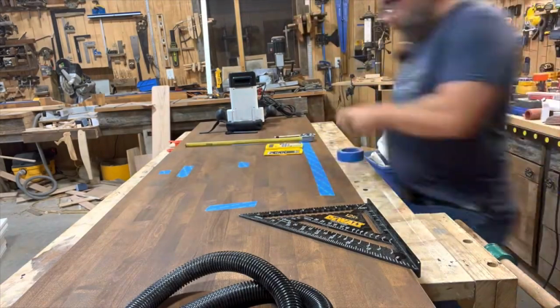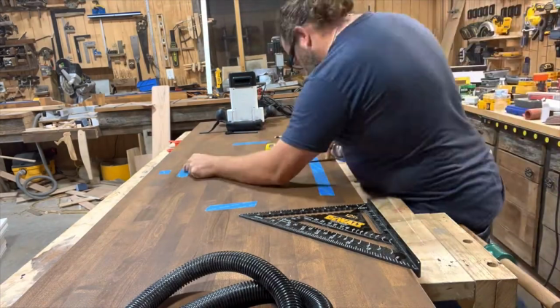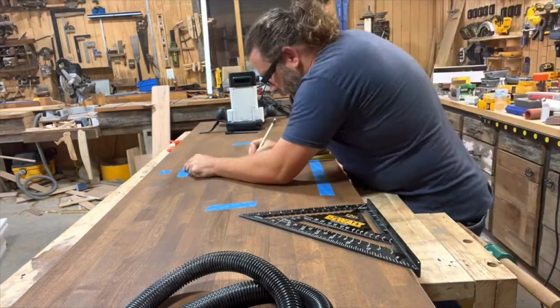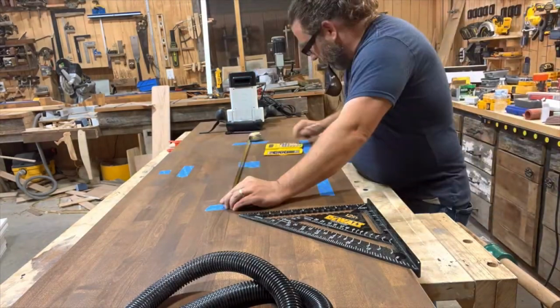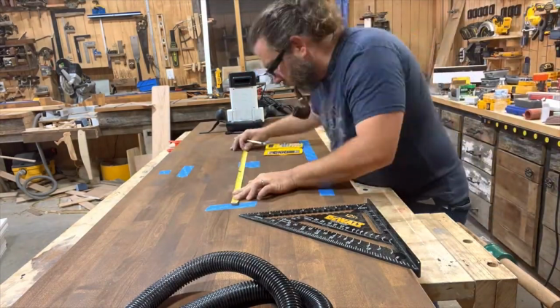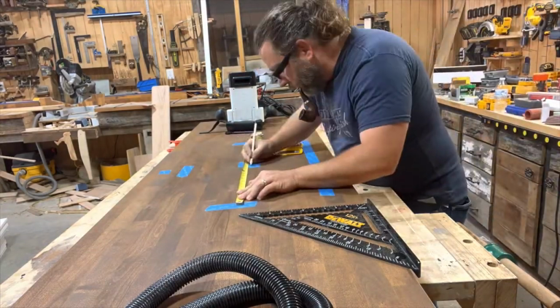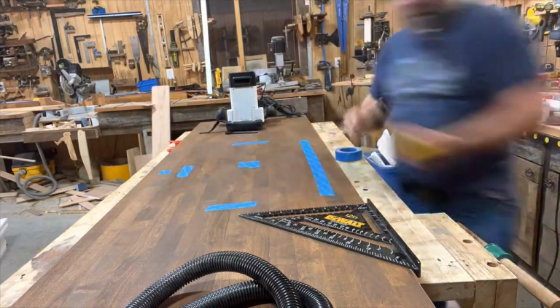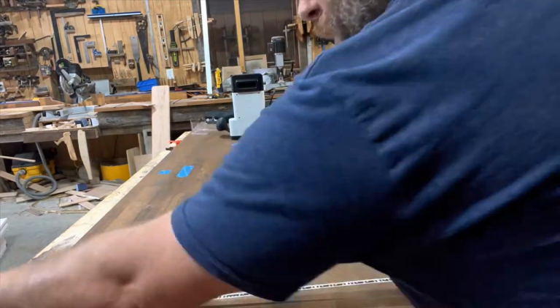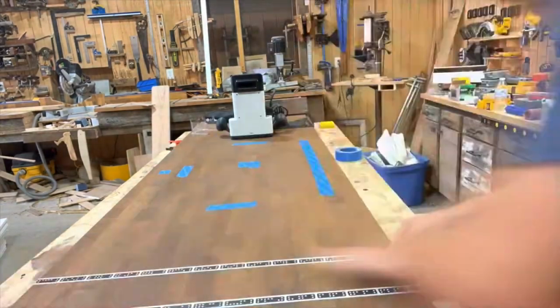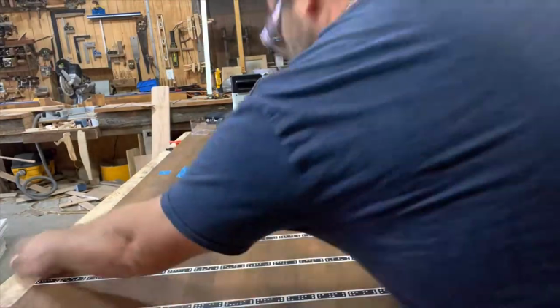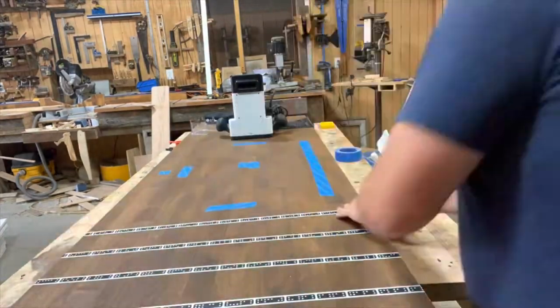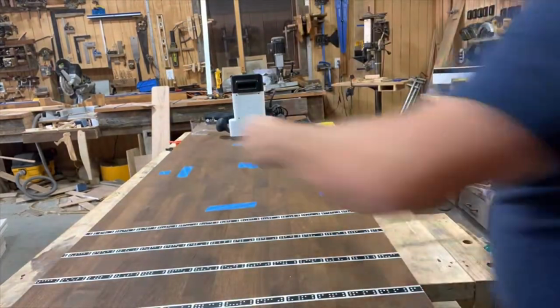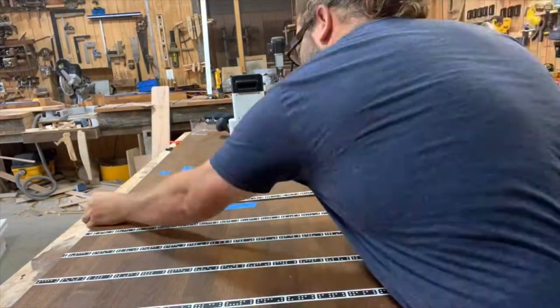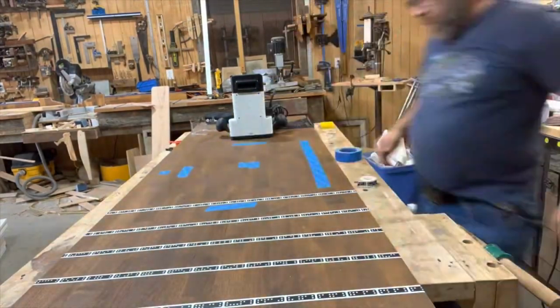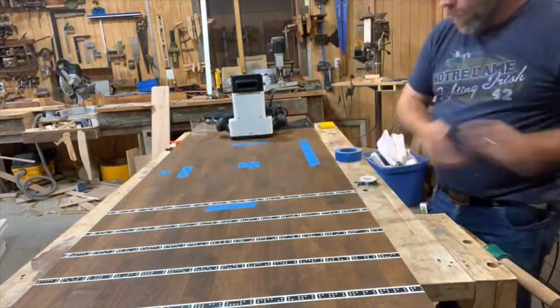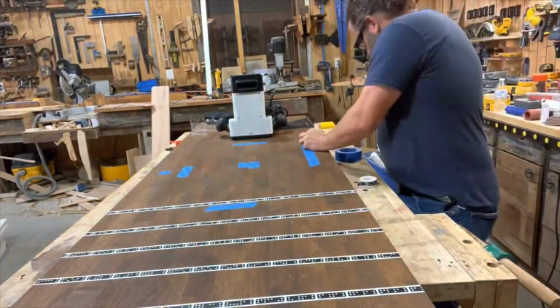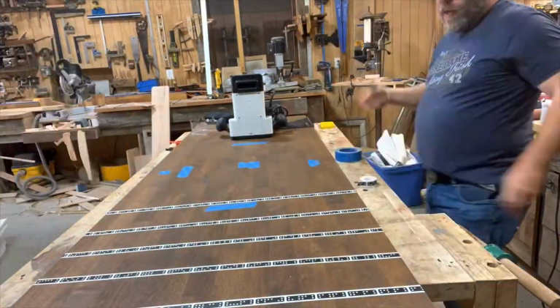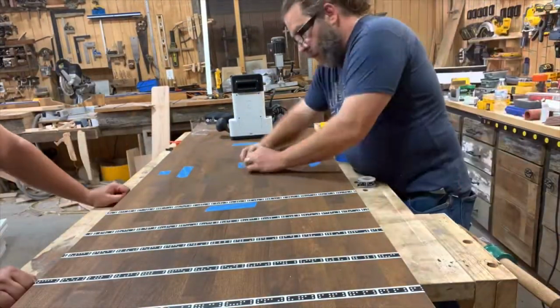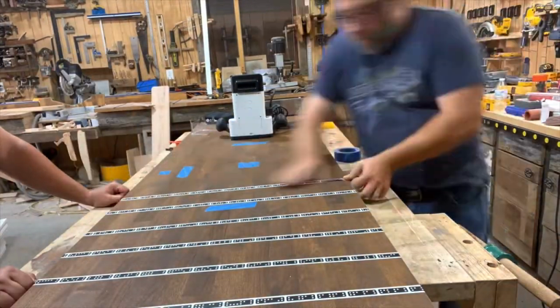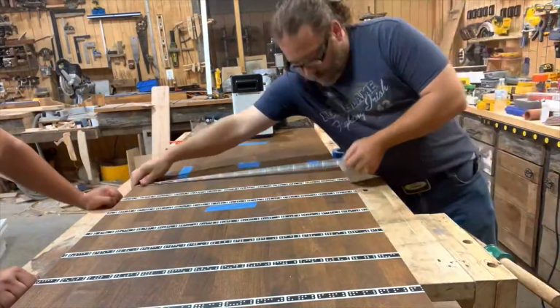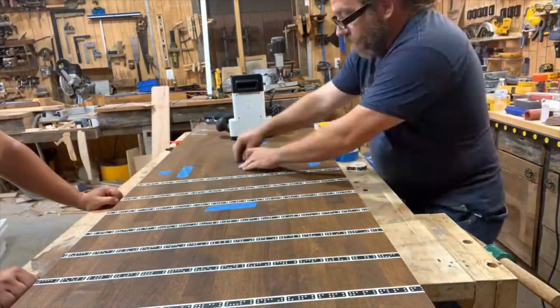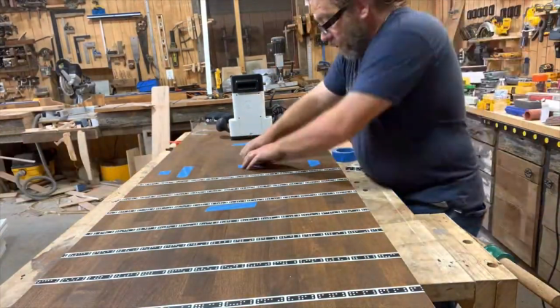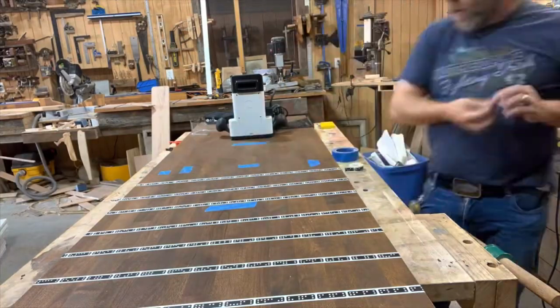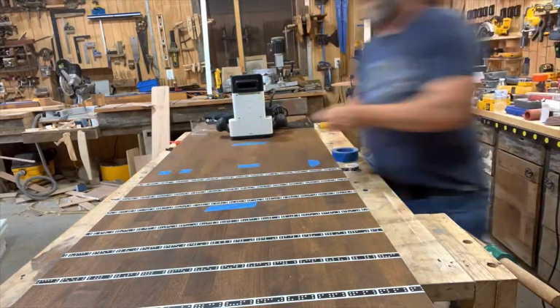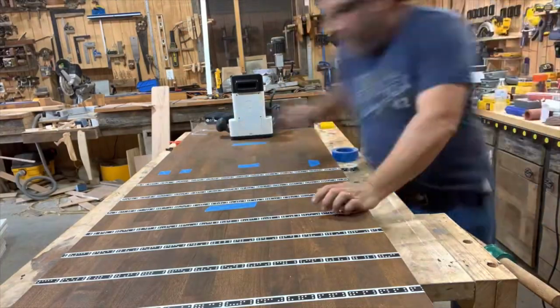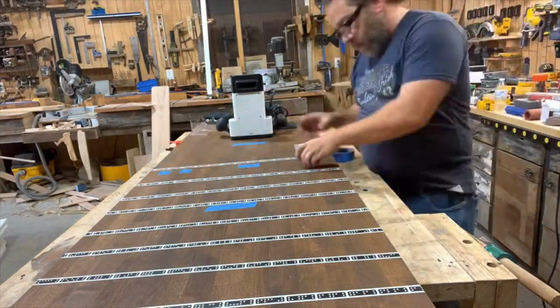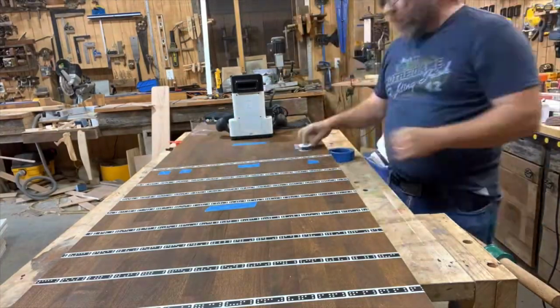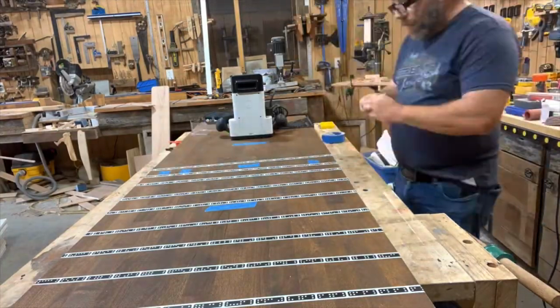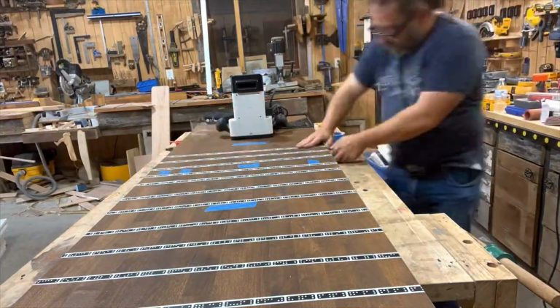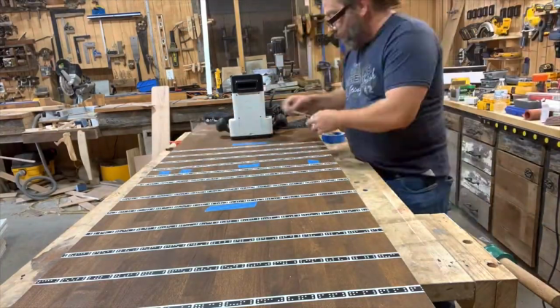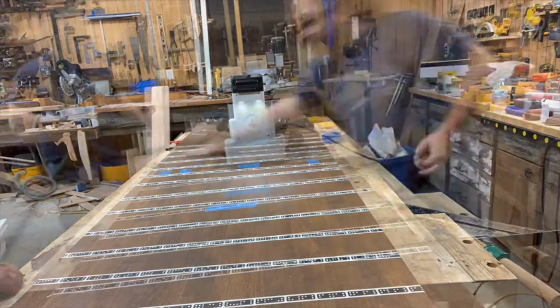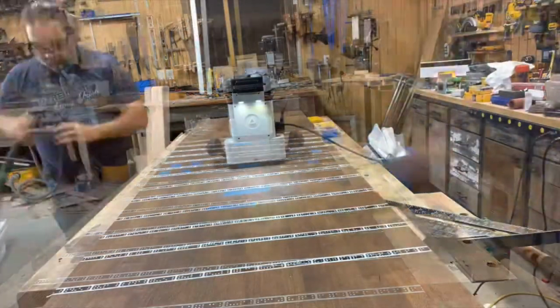What you're going to see me do here is lay out the cutout we need for the undermounted sink. If you want an undermounted sink on a butcher block slab, the level of detail and perfection required for your cutout is pretty high, so I wouldn't necessarily recommend this as a DIY project.